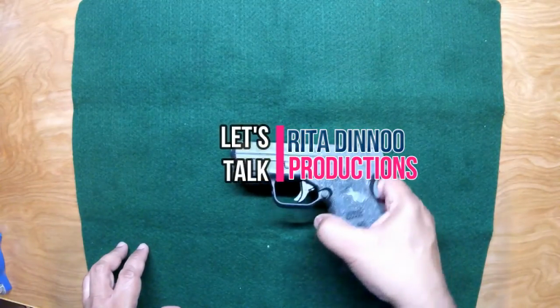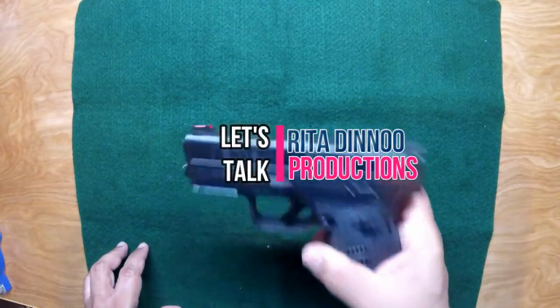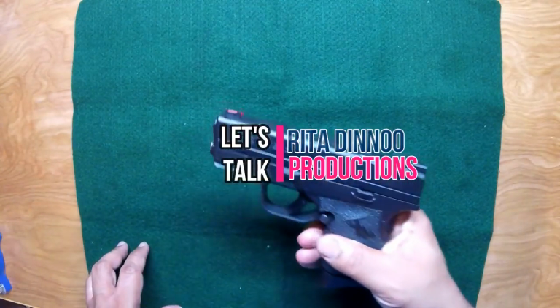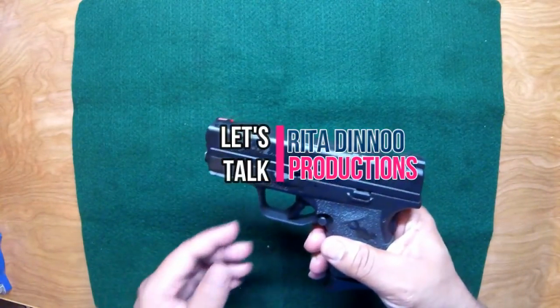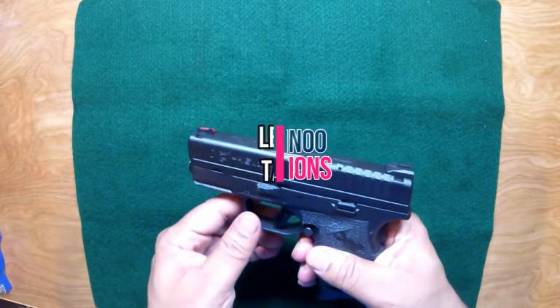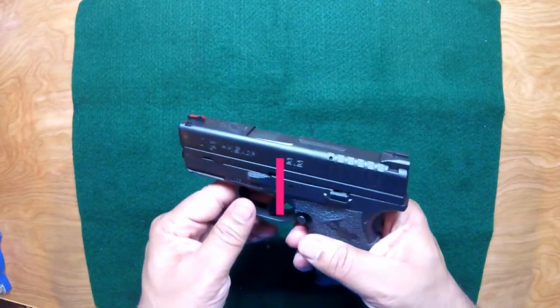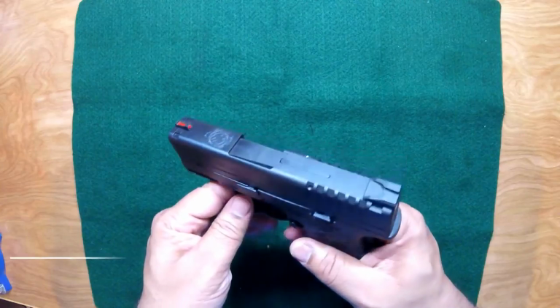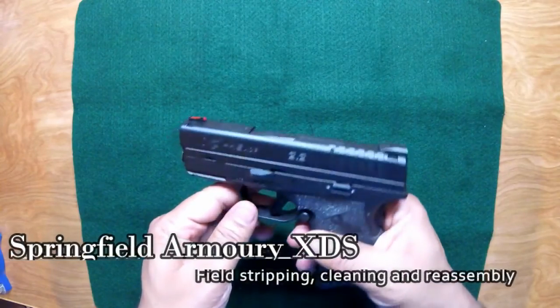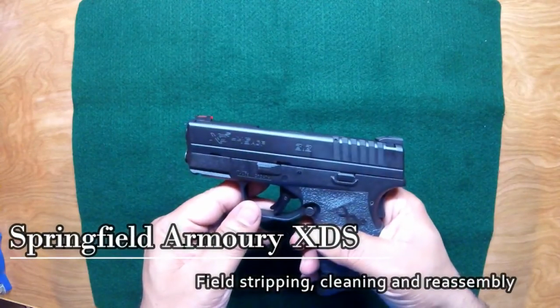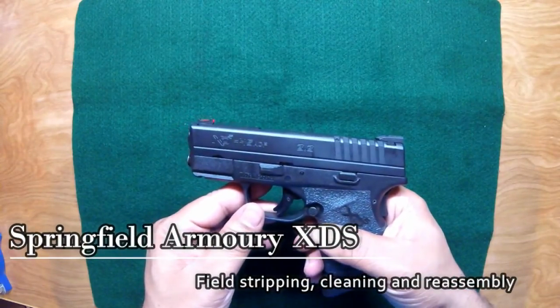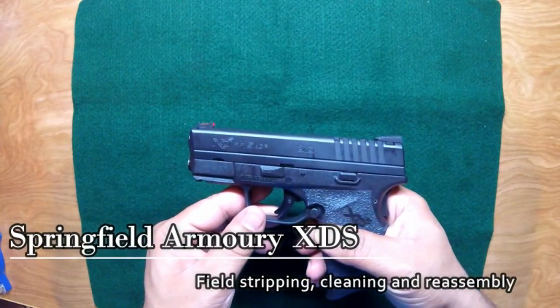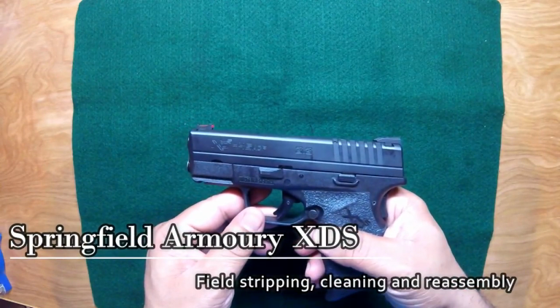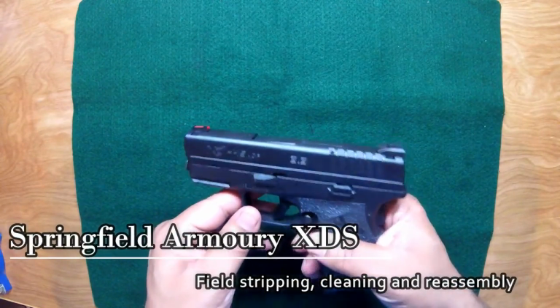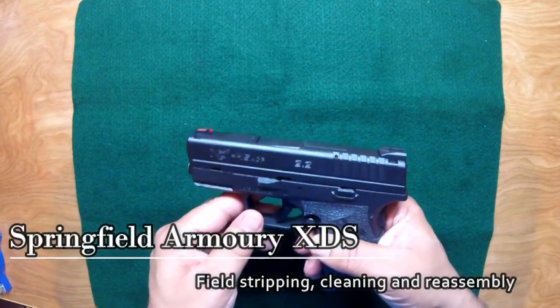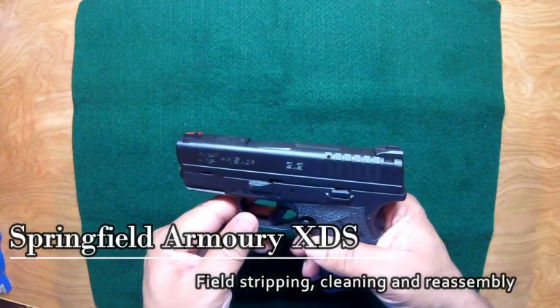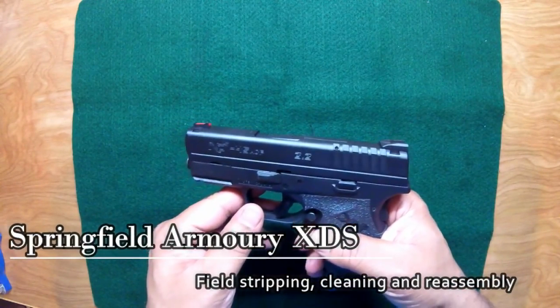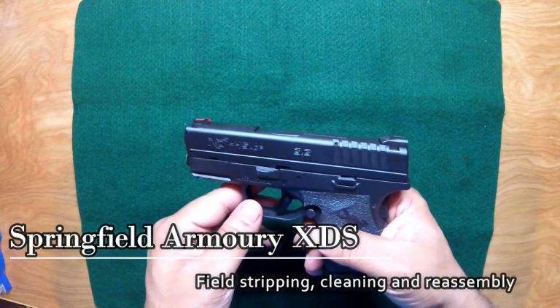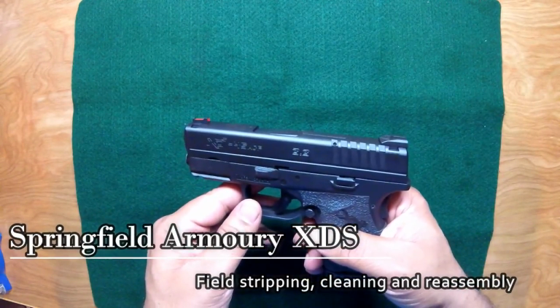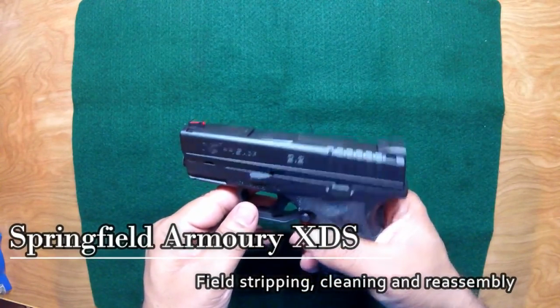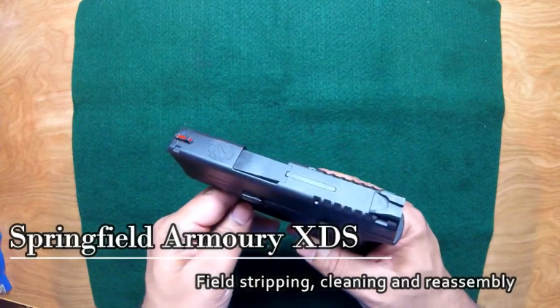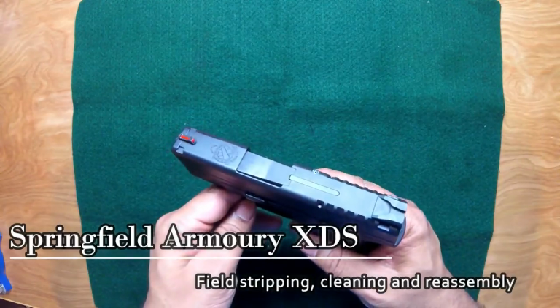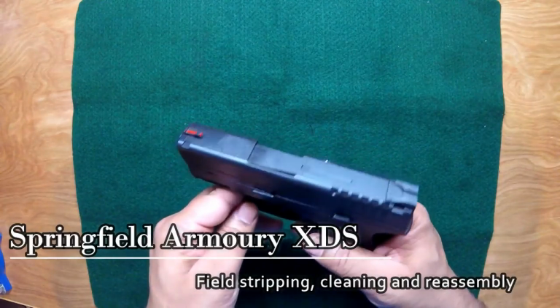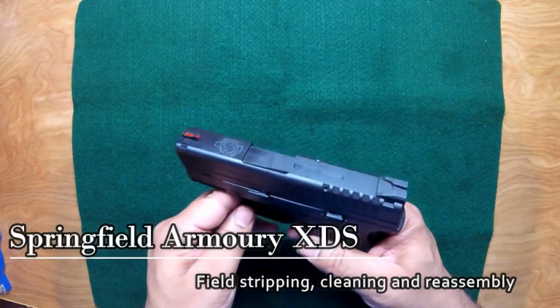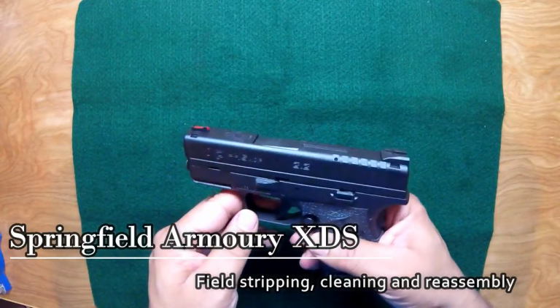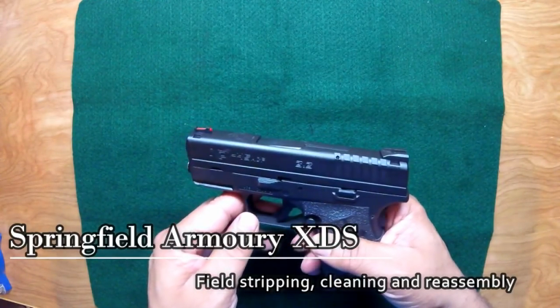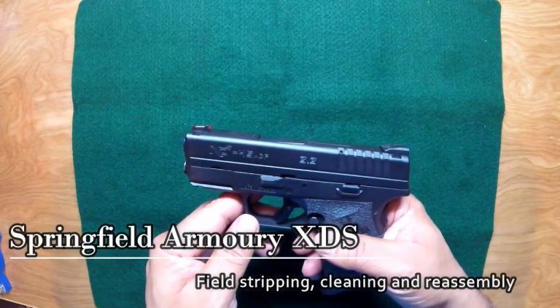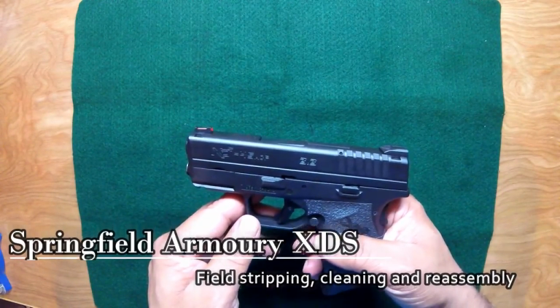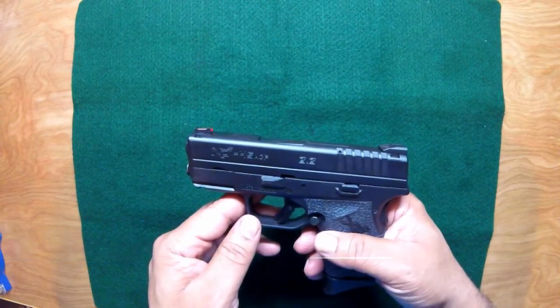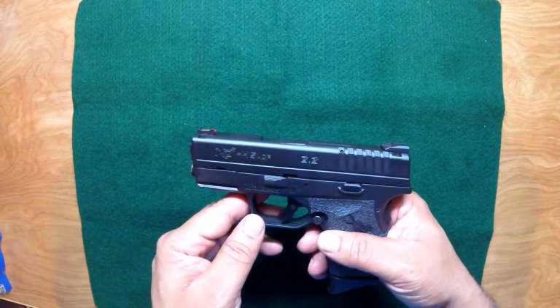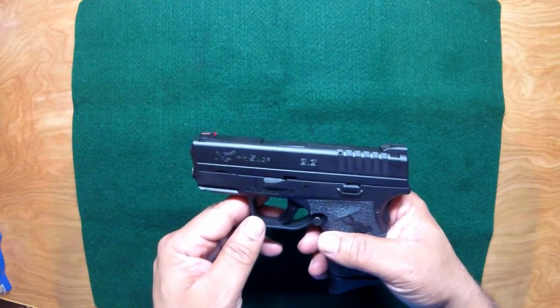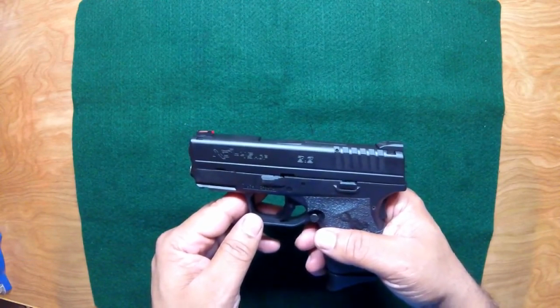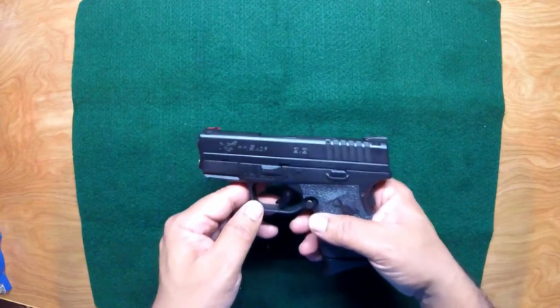Hey YouTube, today we're going to take a look at this Springfield XDS. This one is chambered in 45 ACP, and today we're going to take it apart, clean it, and put it back together. So let's get to it.